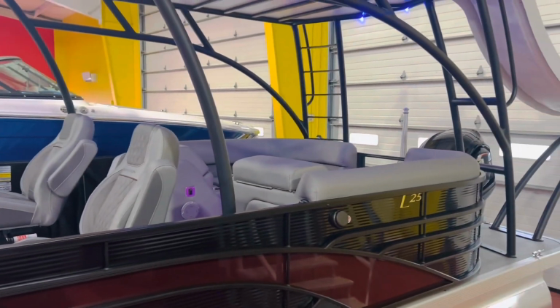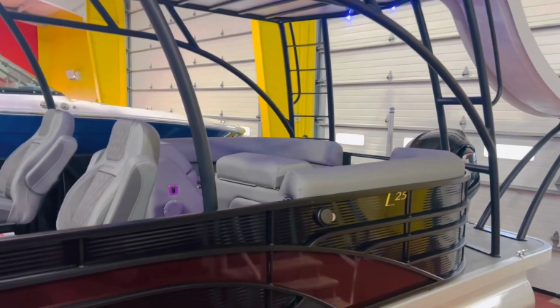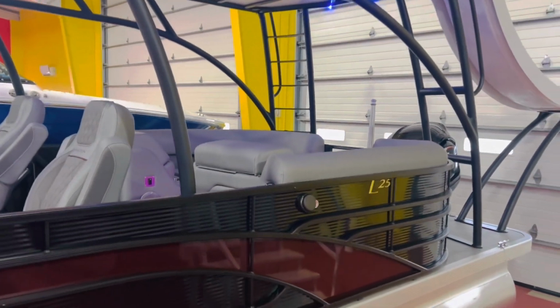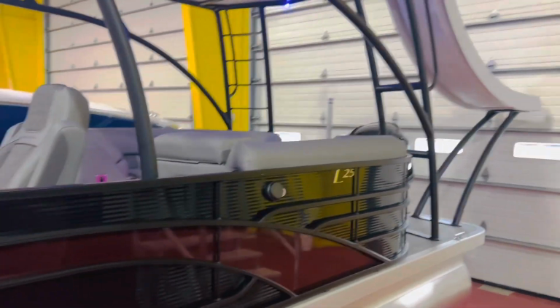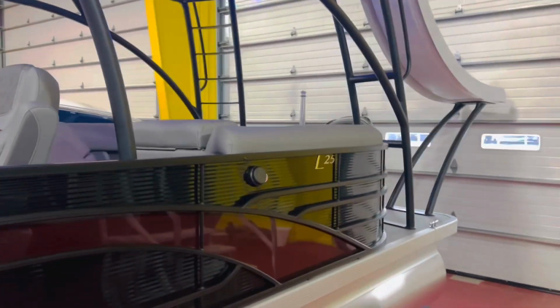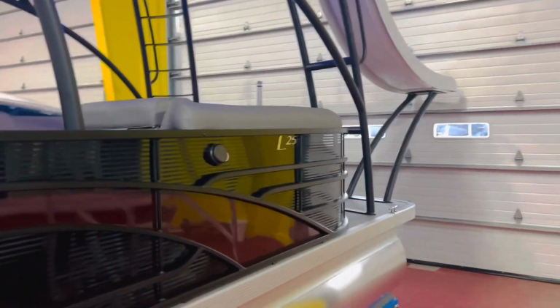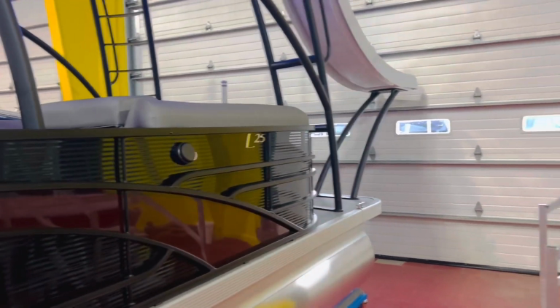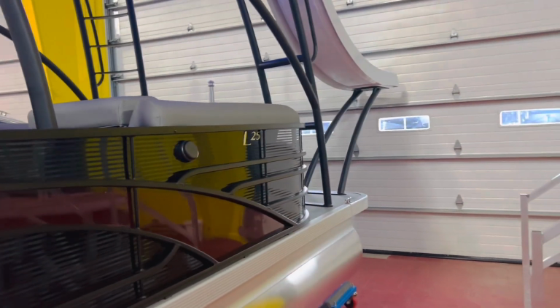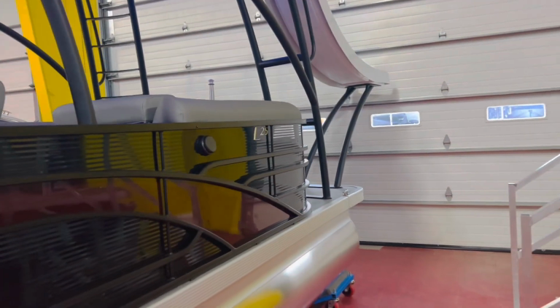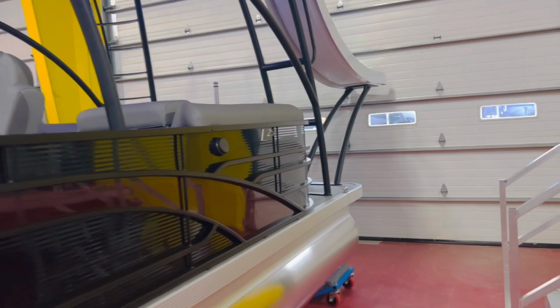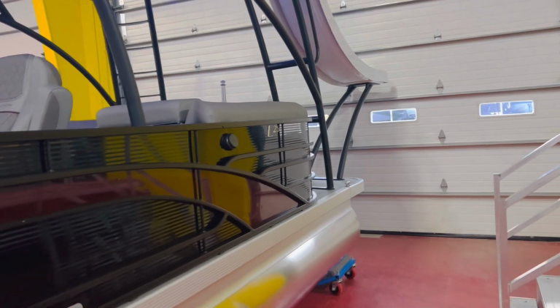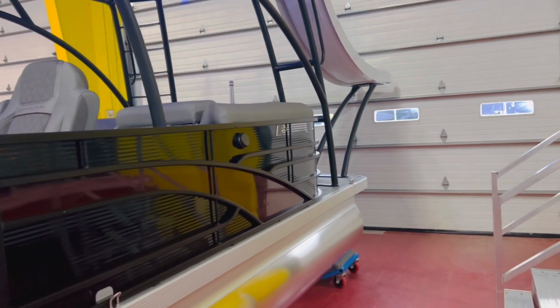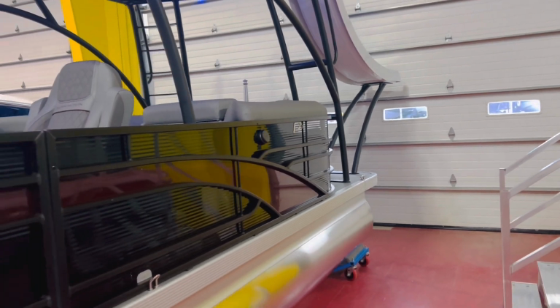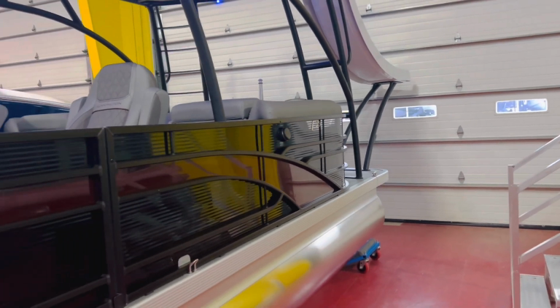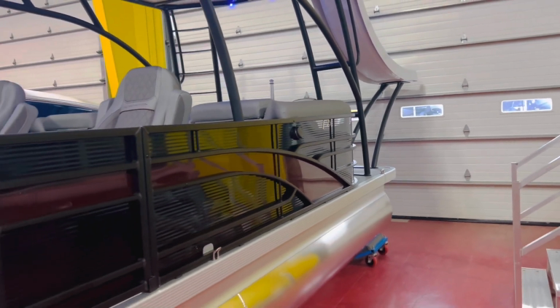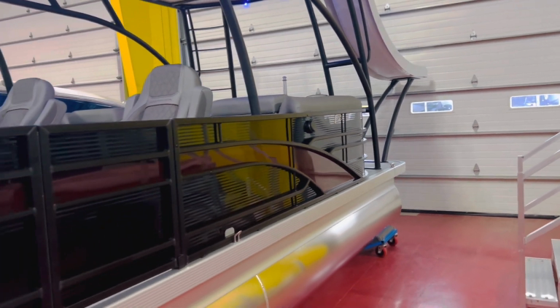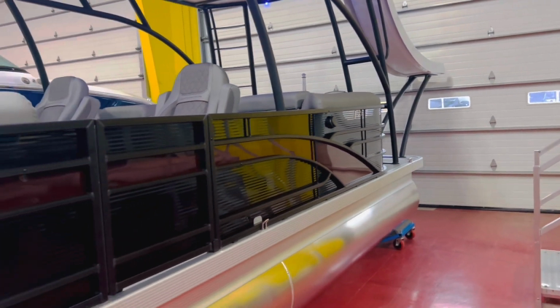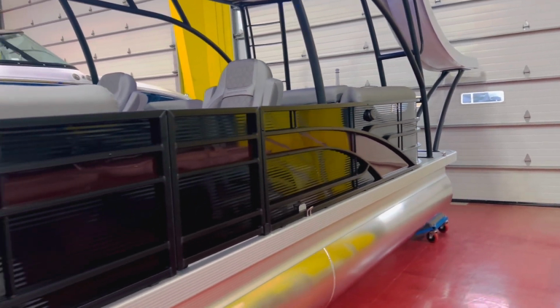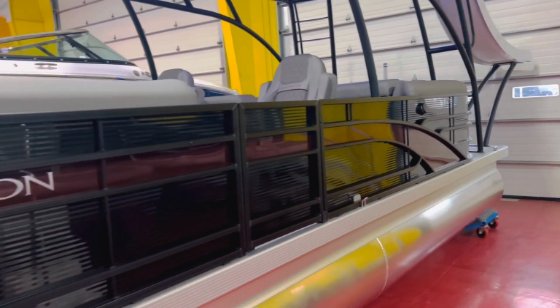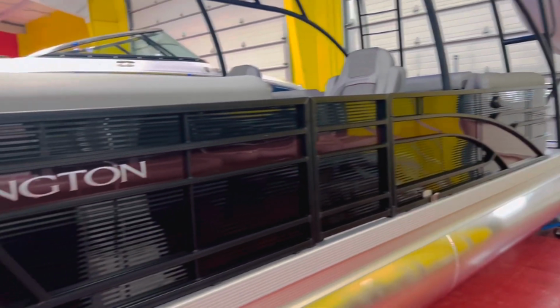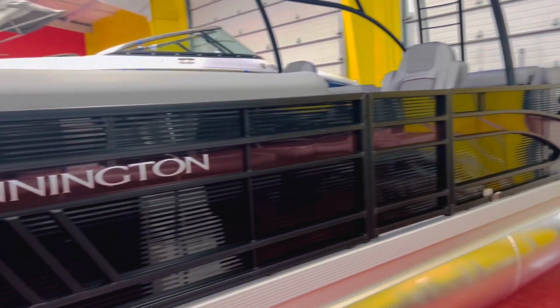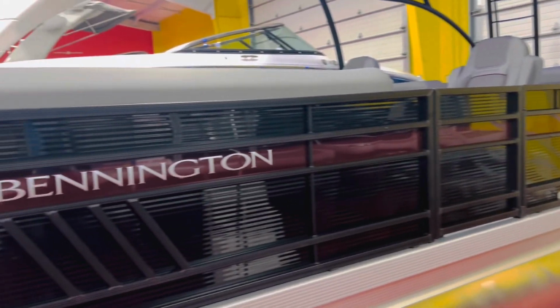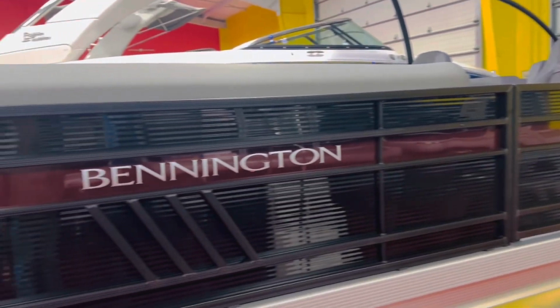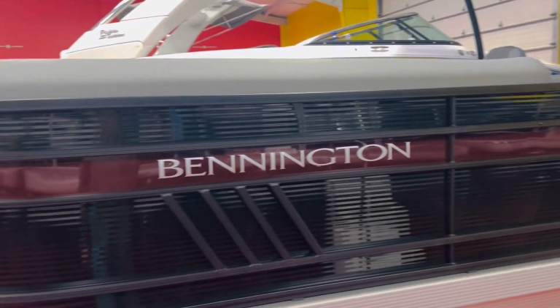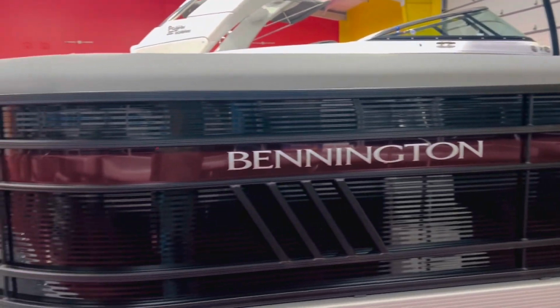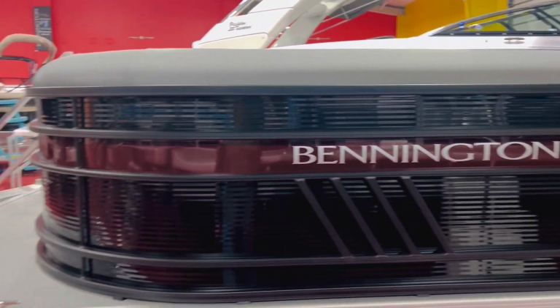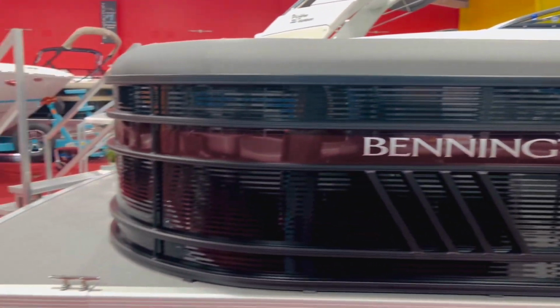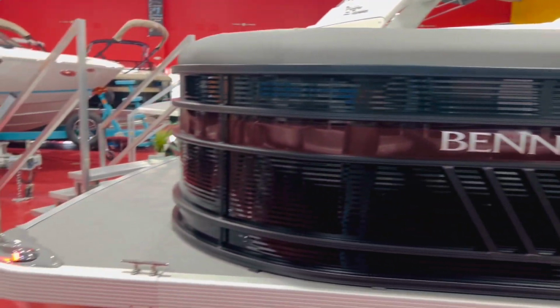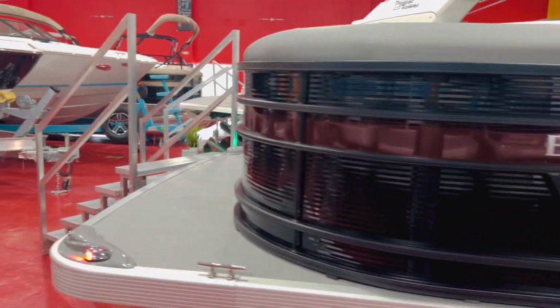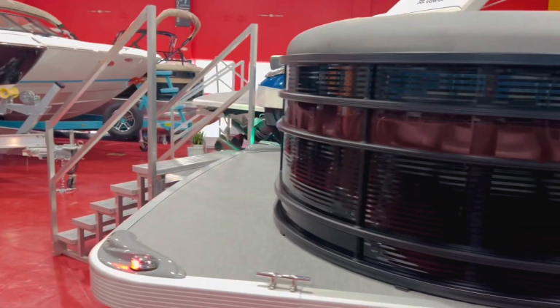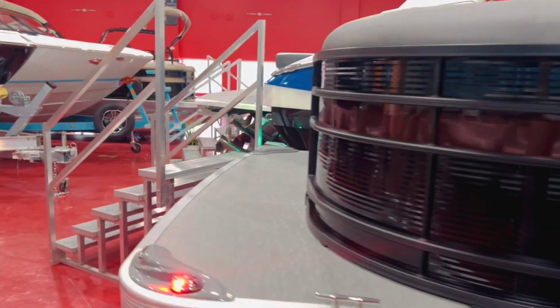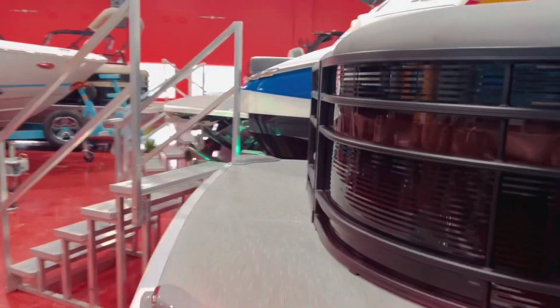It's going to have the pillow top upholstery package with sunset red piping inside for the accents. Really cool looking boat — let's jump aboard and take you through it.